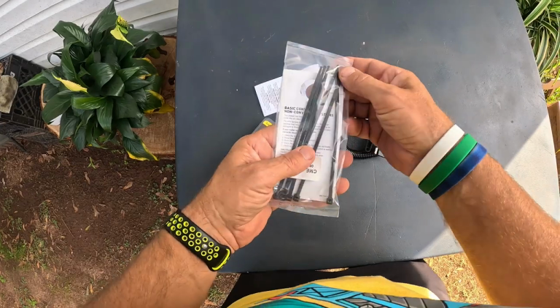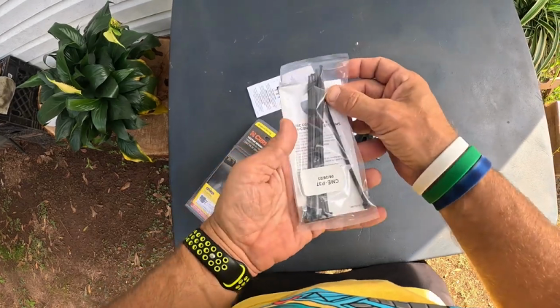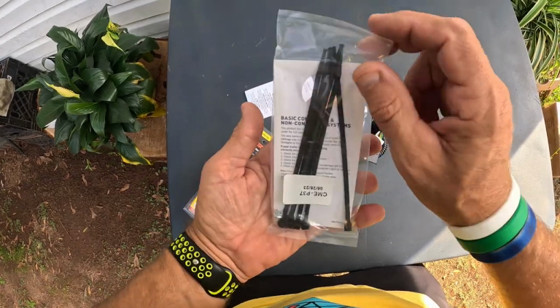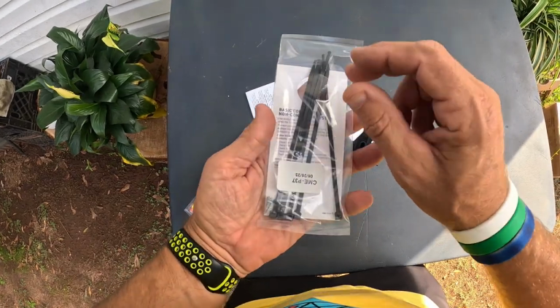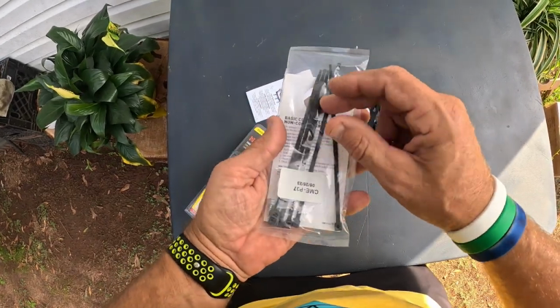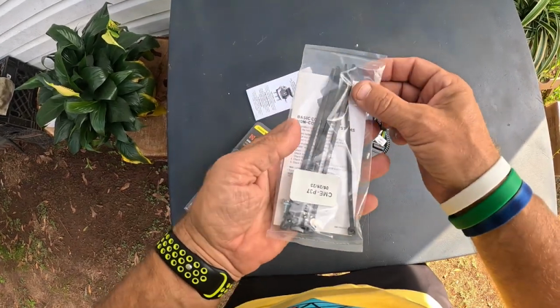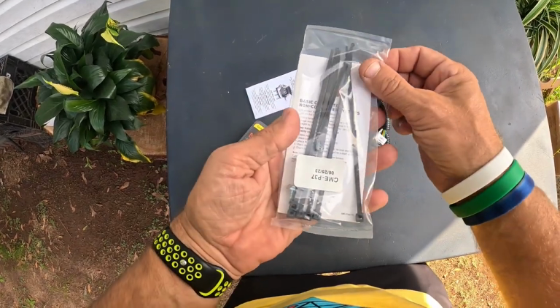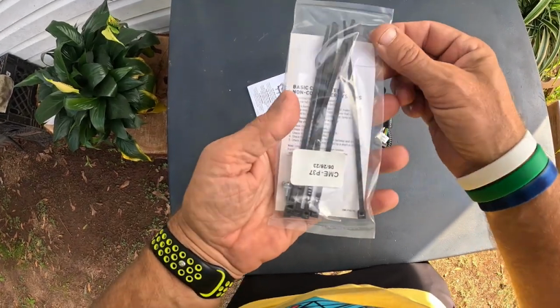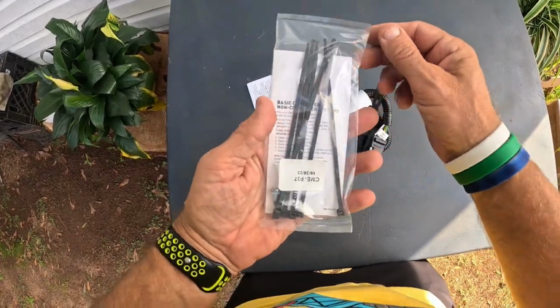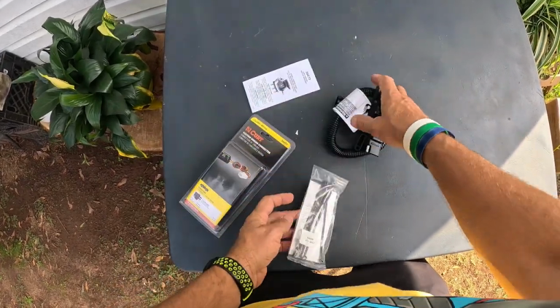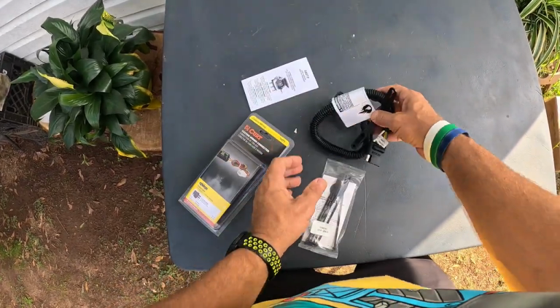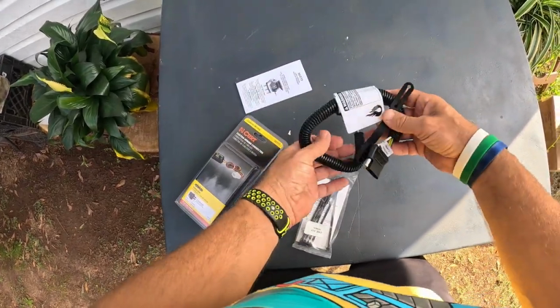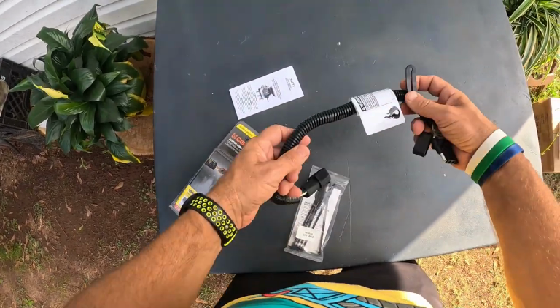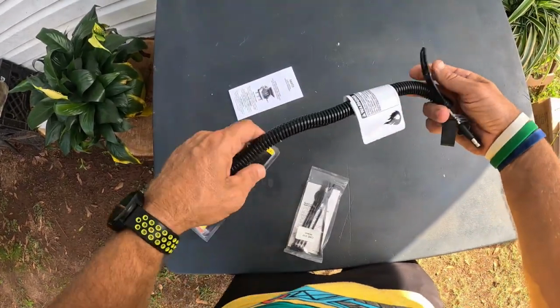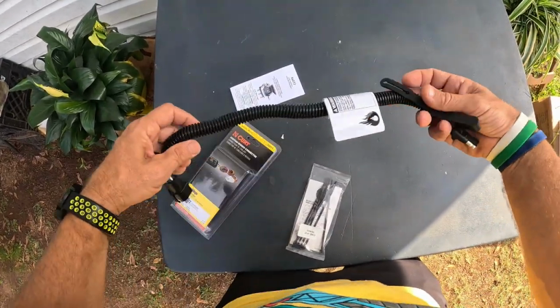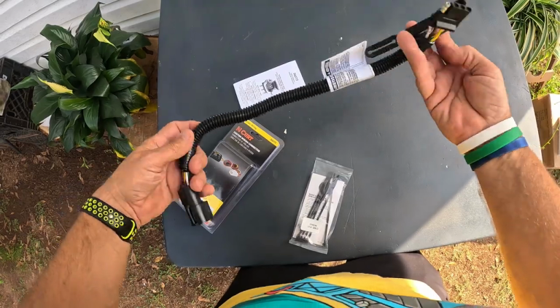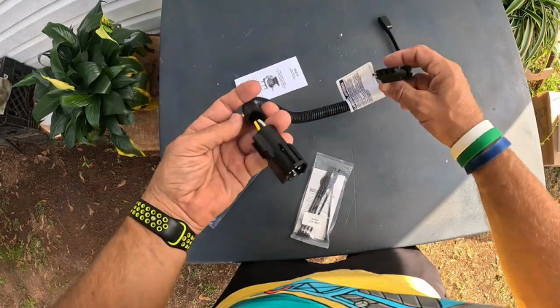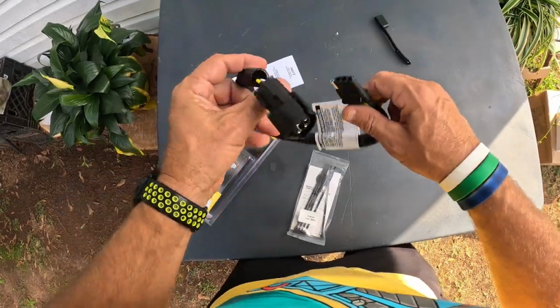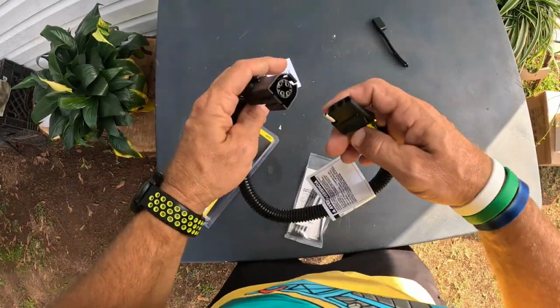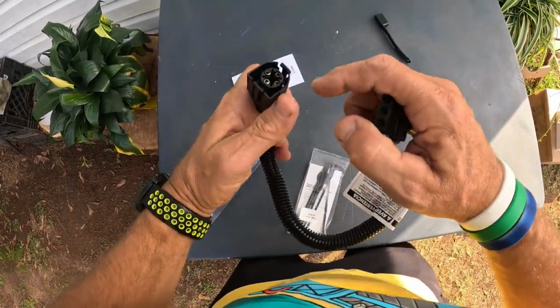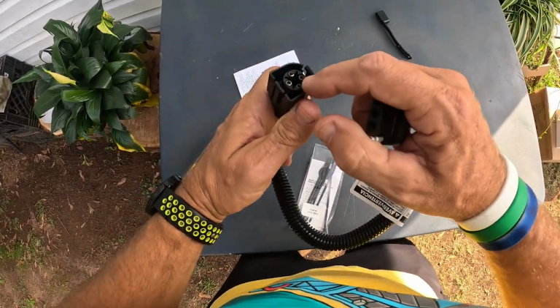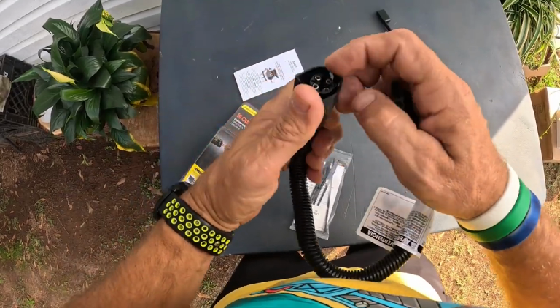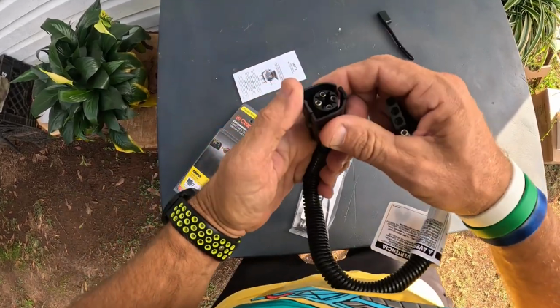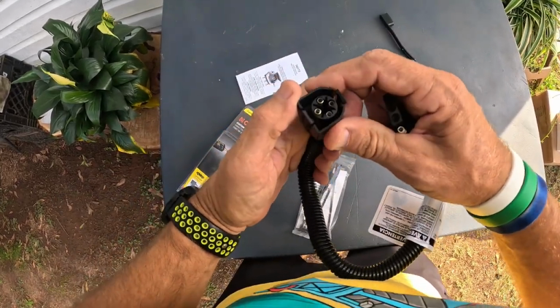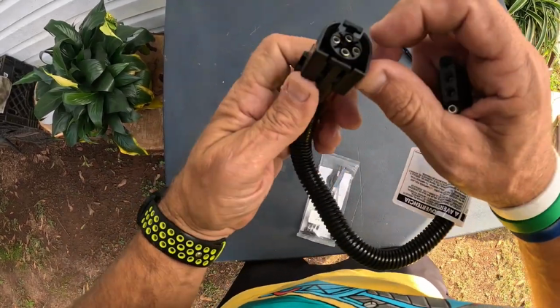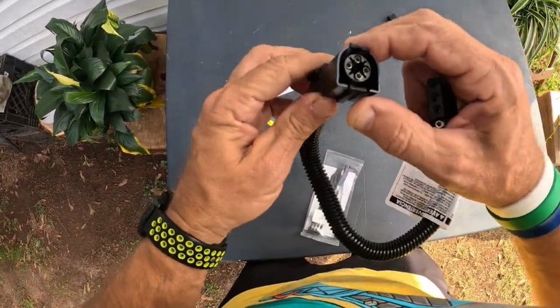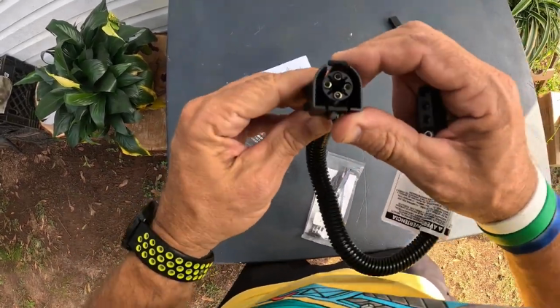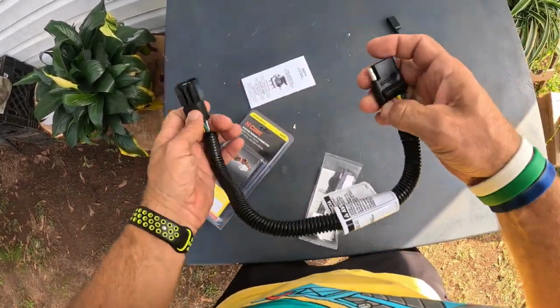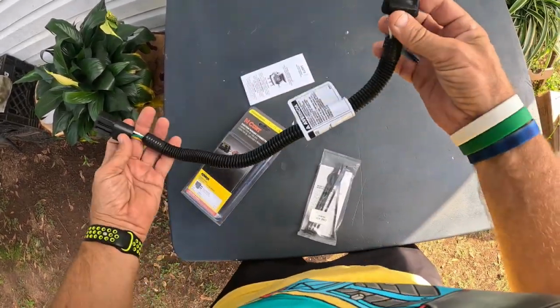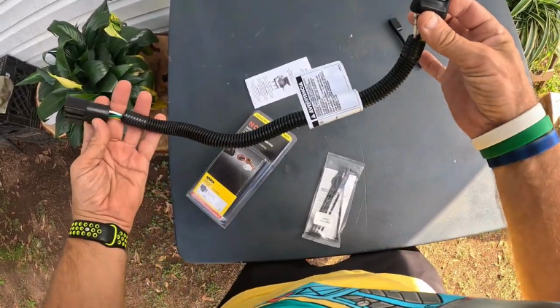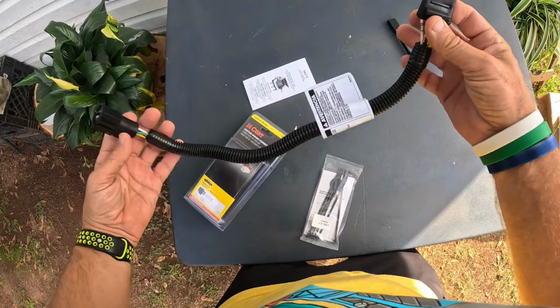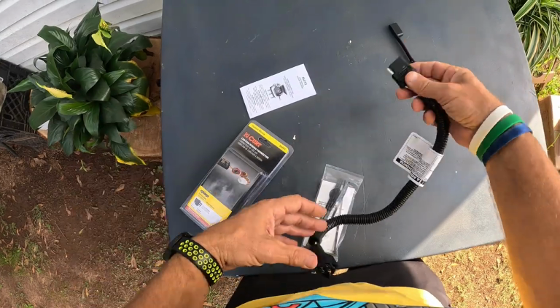They give you some basic little zip ties to zip tie it down and look how simple this thing is. There's a port underneath and I'm going to show y'all in a minute that you just plug this in and you're all good to go.